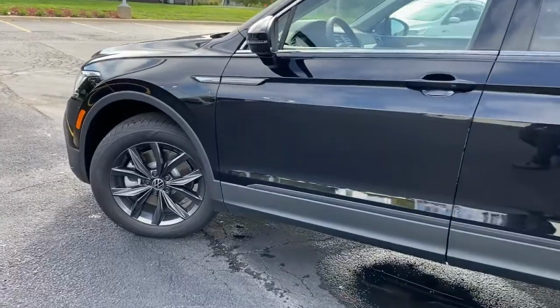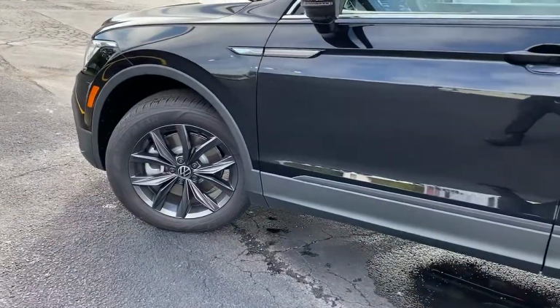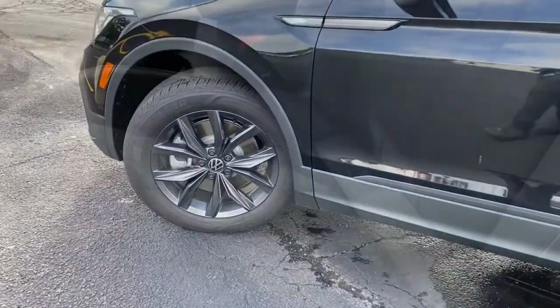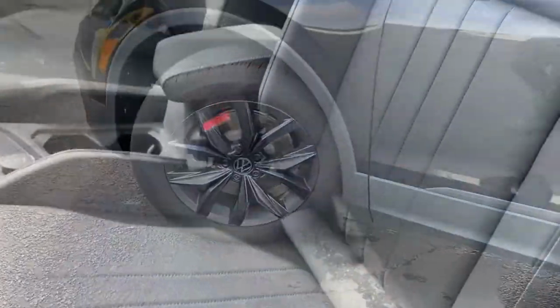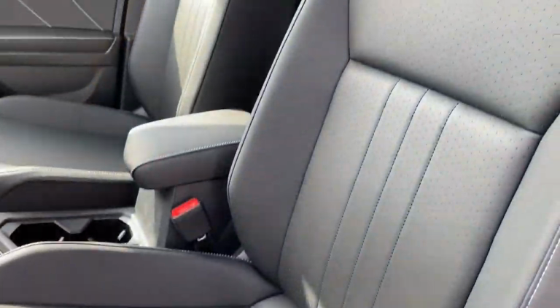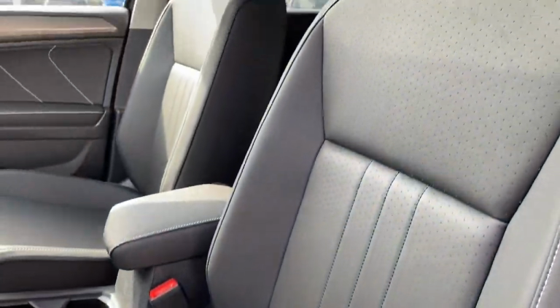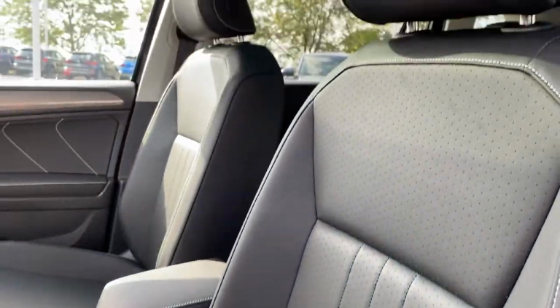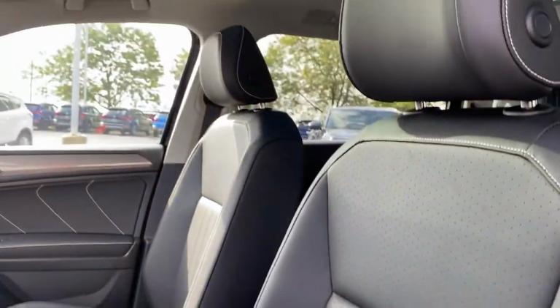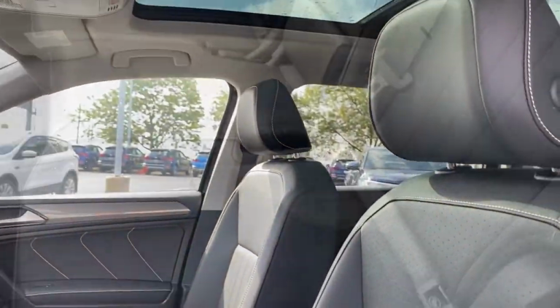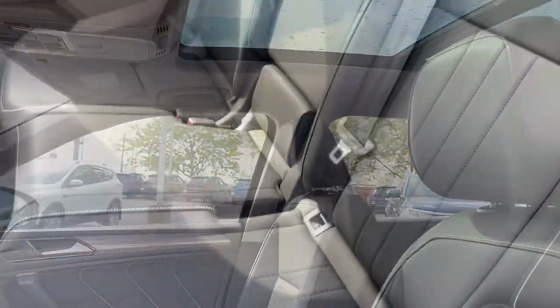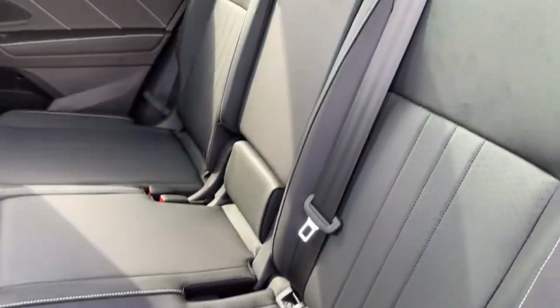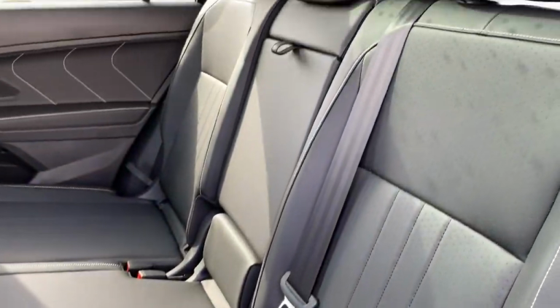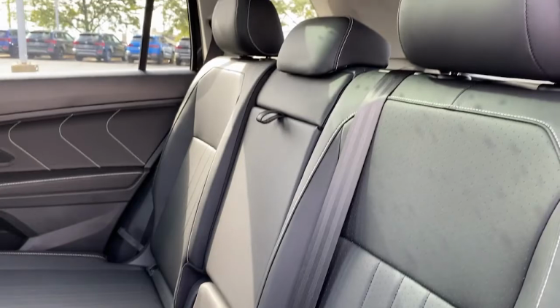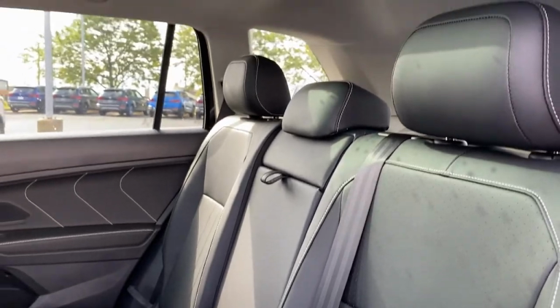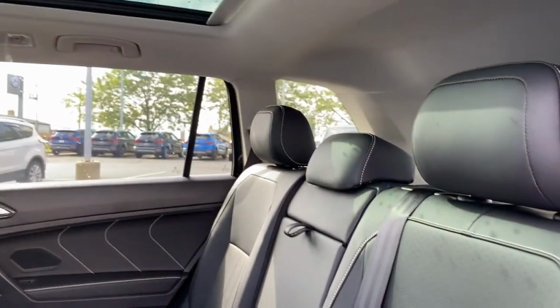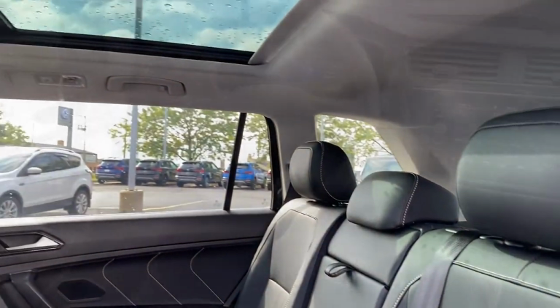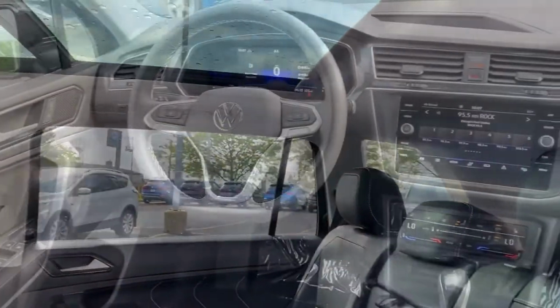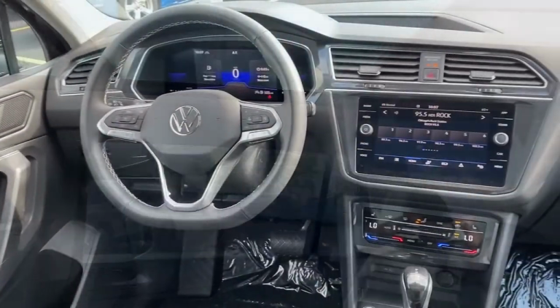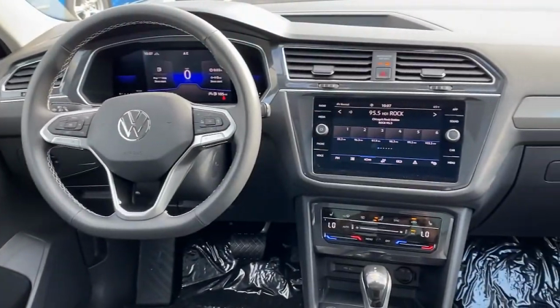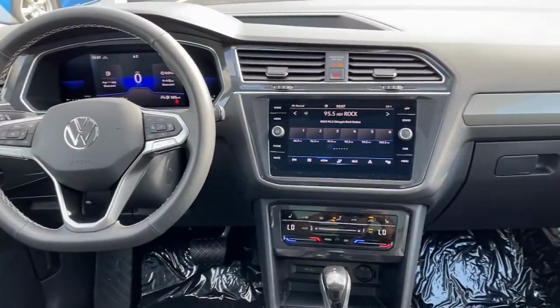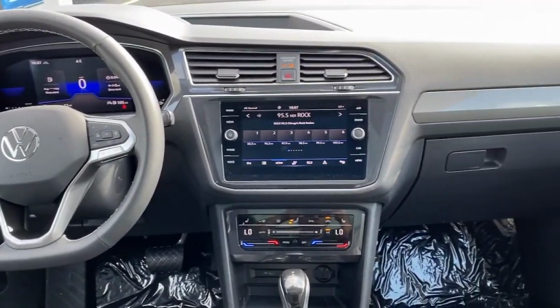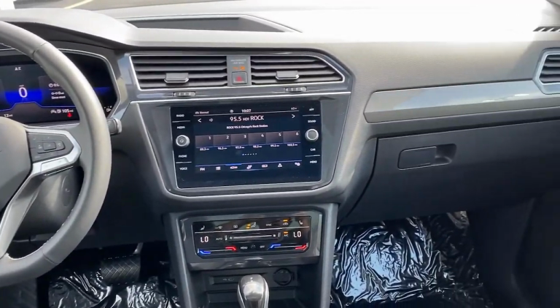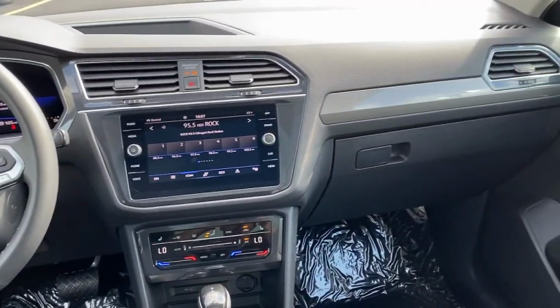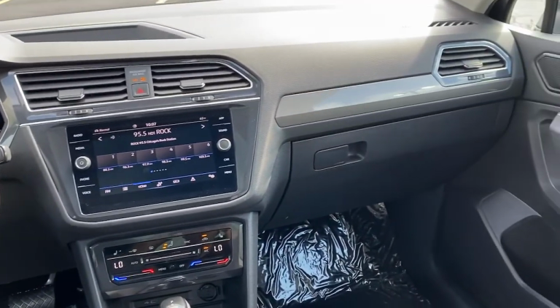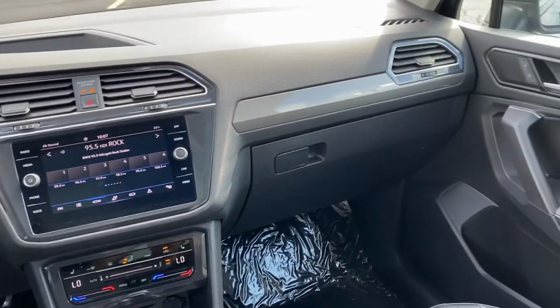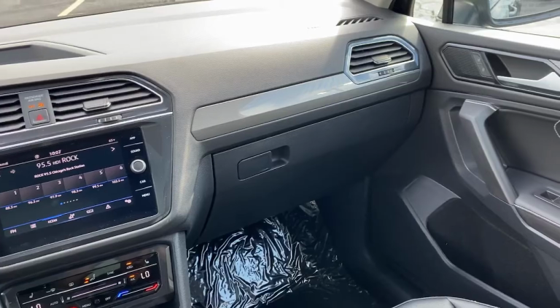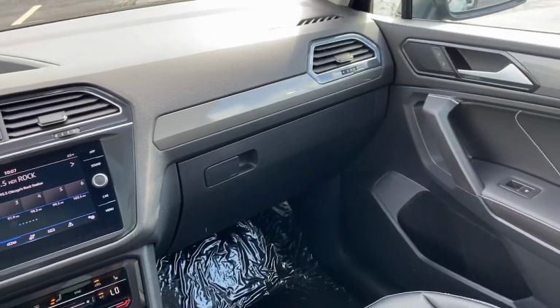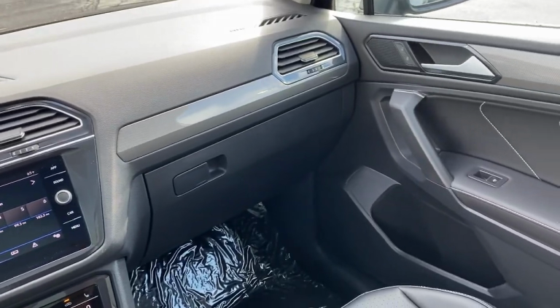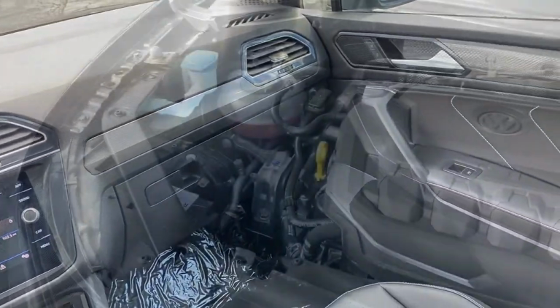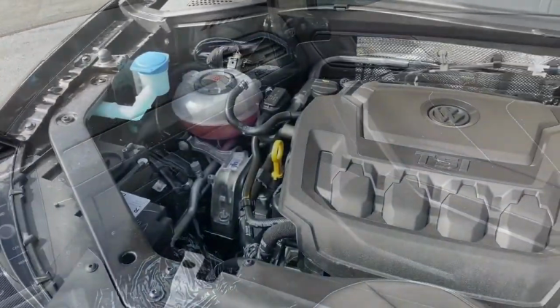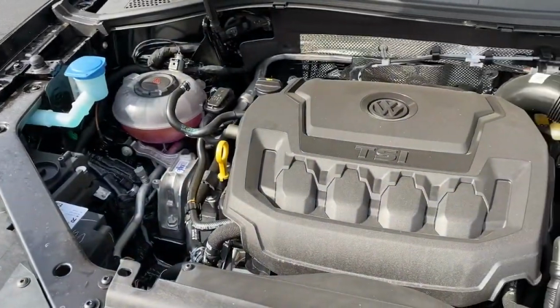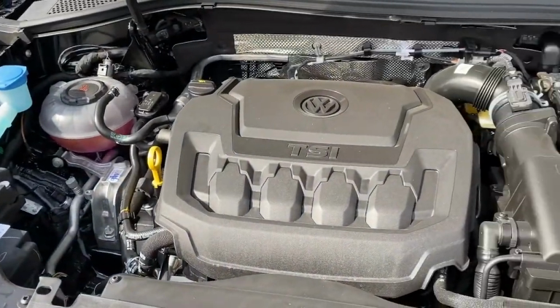Panoramic roof, keyless entry, all-wheel drive, backup camera, satellite radio, lane-keeping assist, remote engine start, adaptive cruise control, keyless start, heated mirrors.